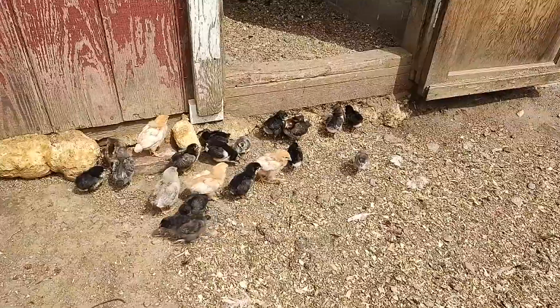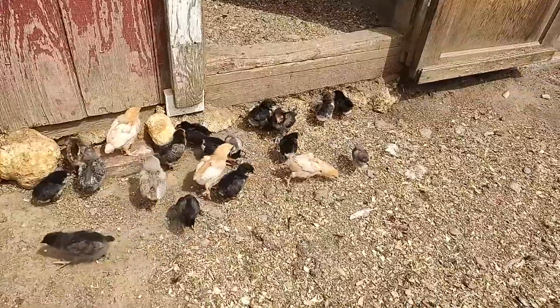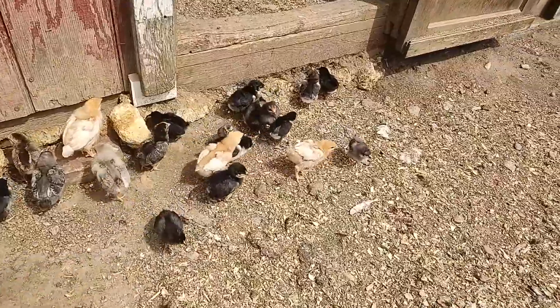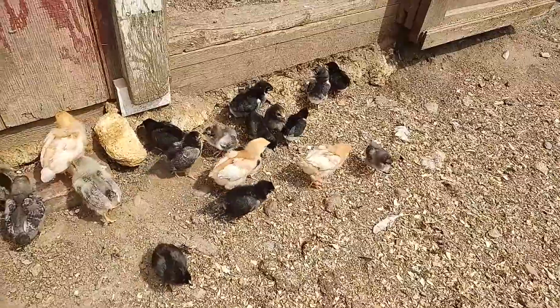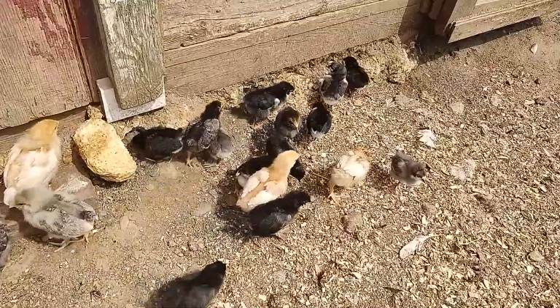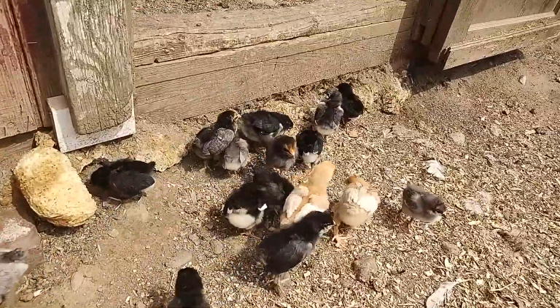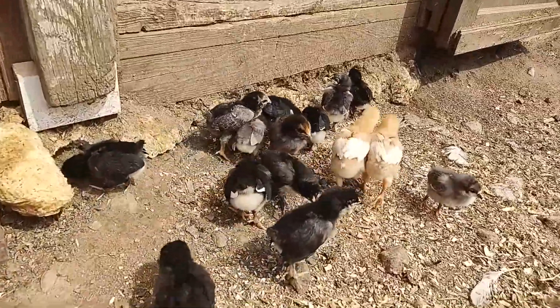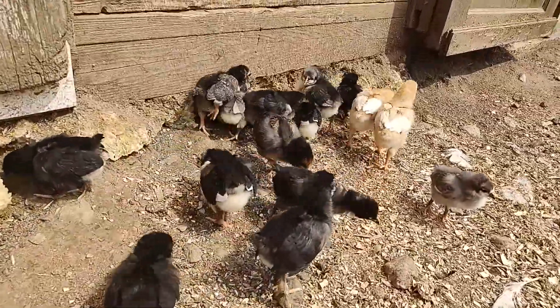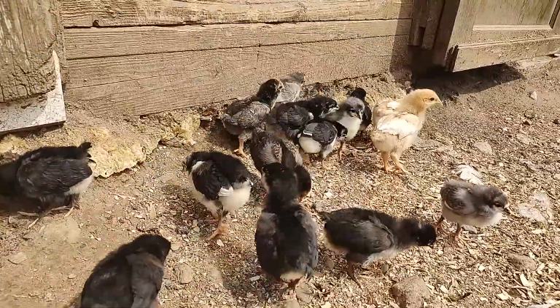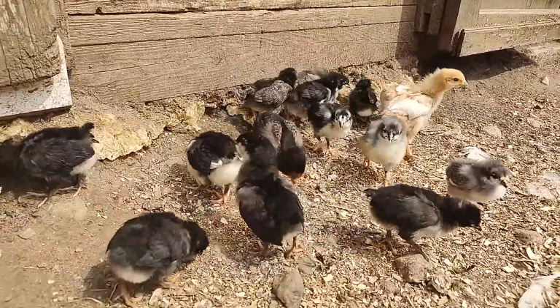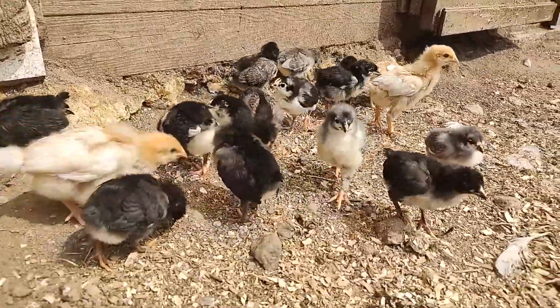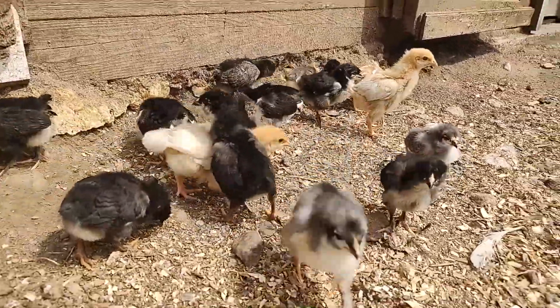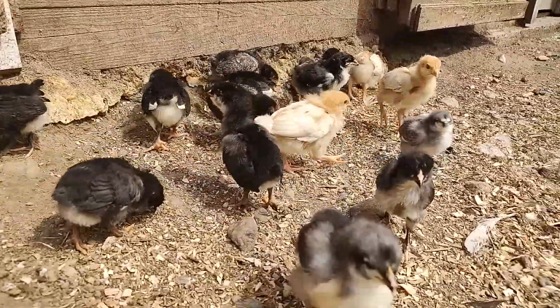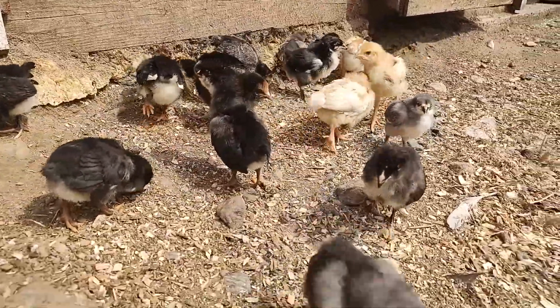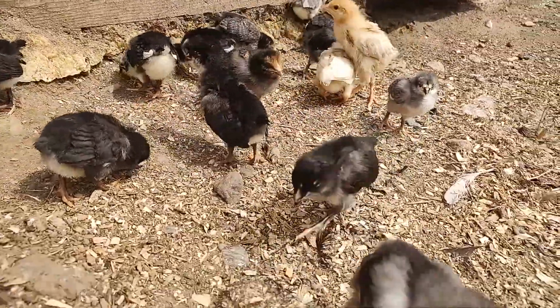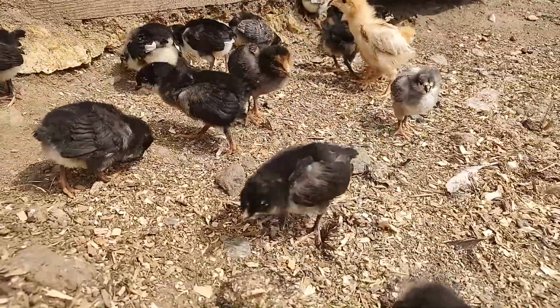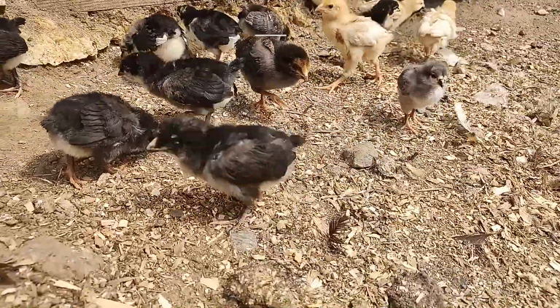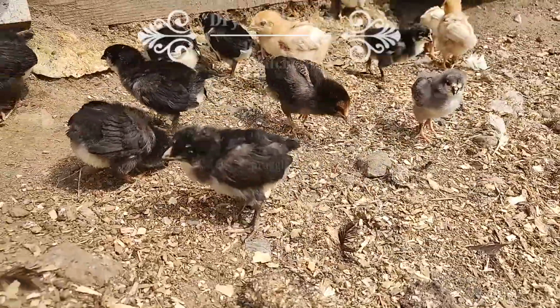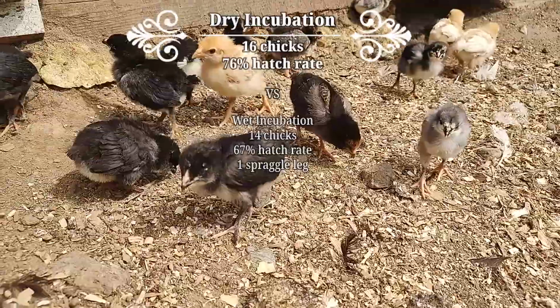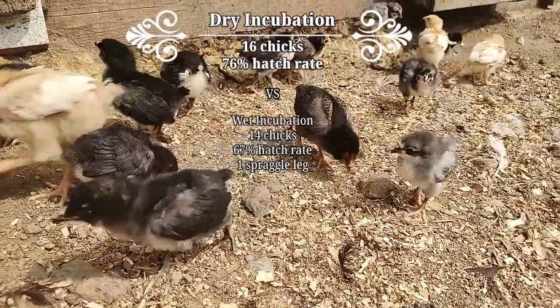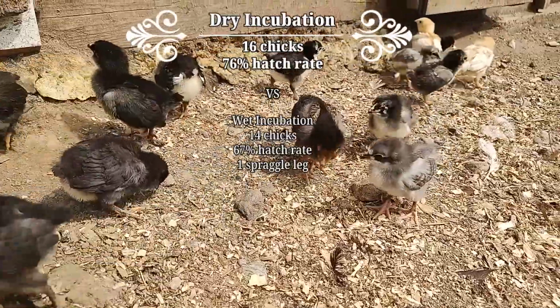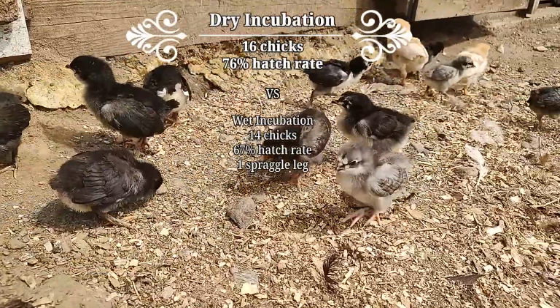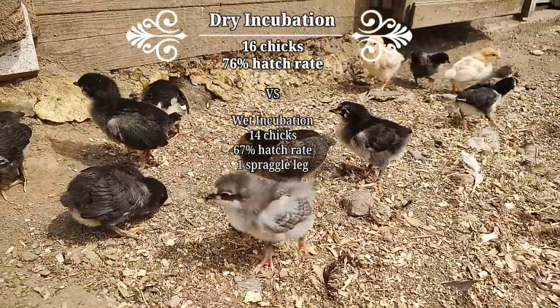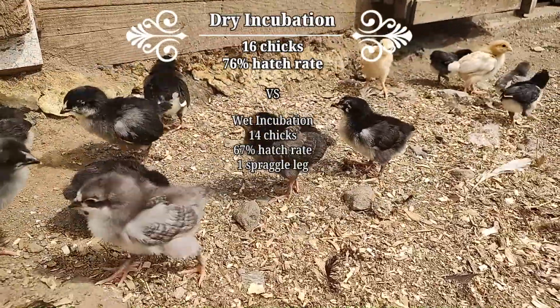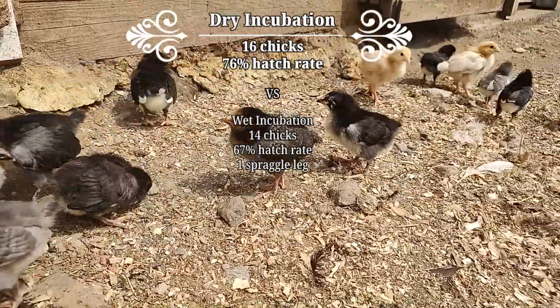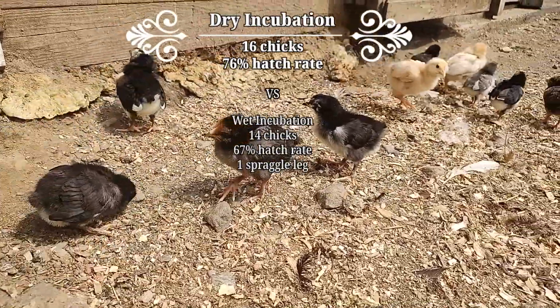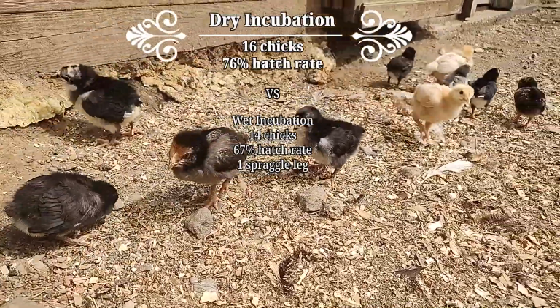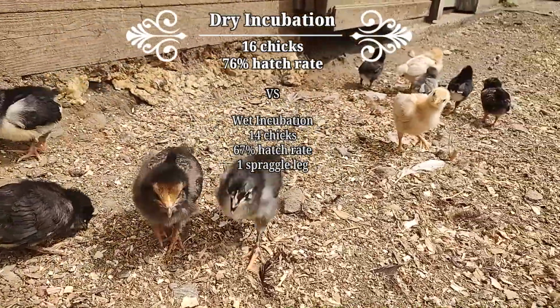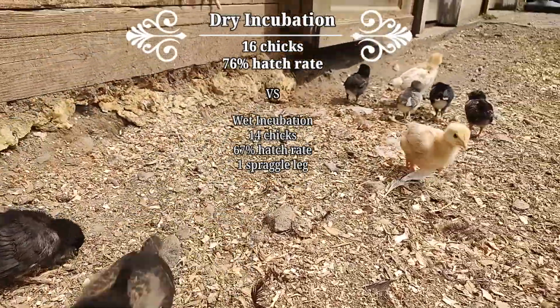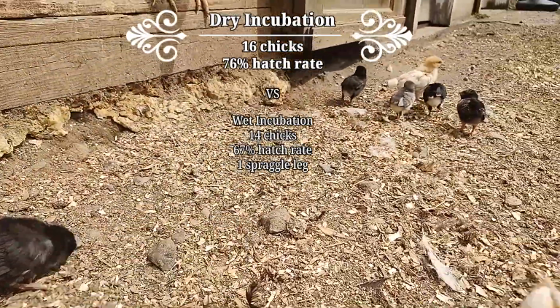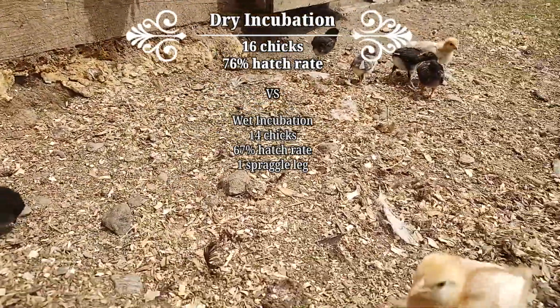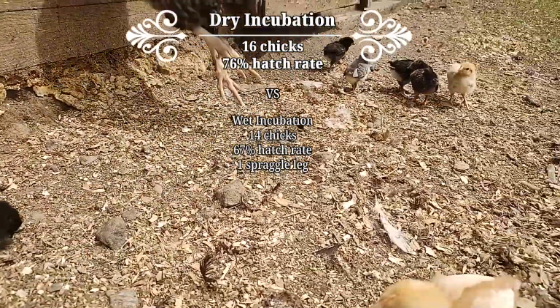The dry incubation method worked better for us than the traditional wet incubation method. We had a higher hatch rate and healthier hatchlings, and so I'll be using the dry incubation method from now on.